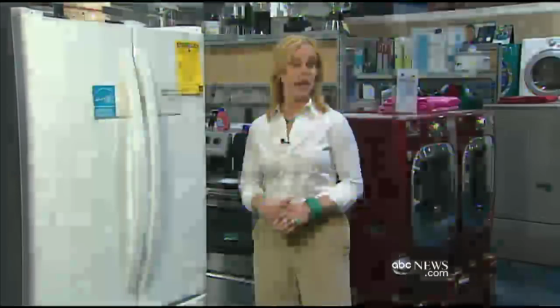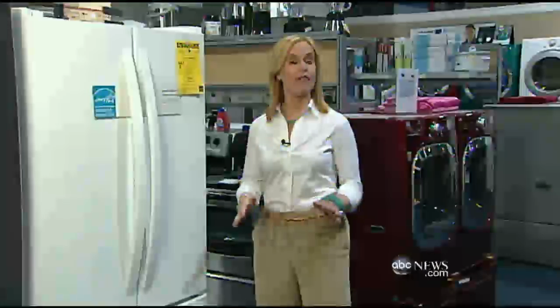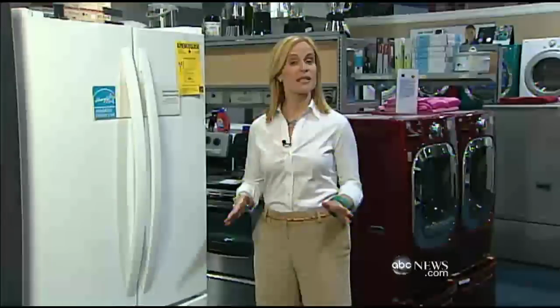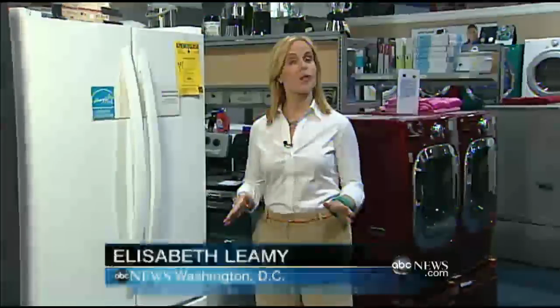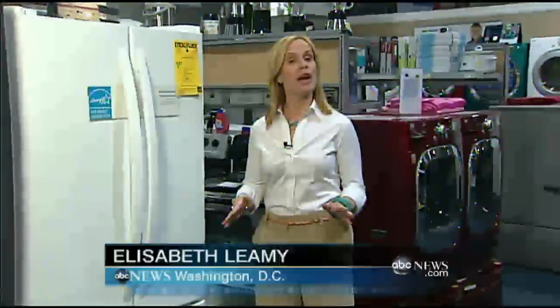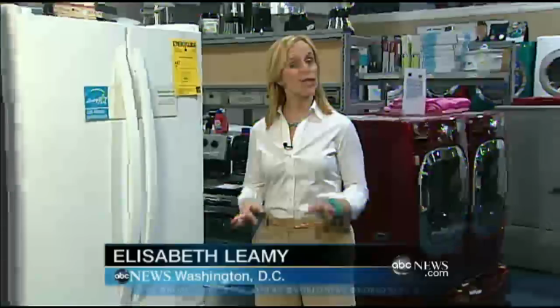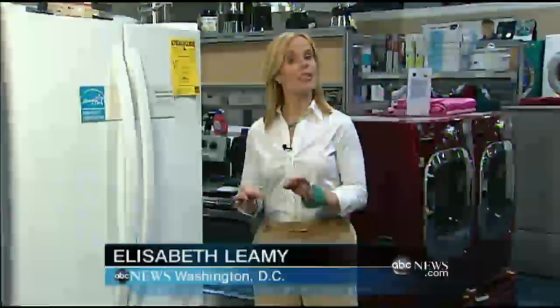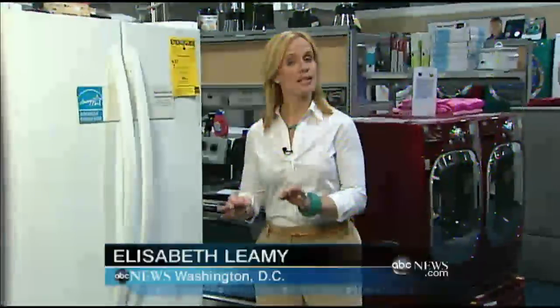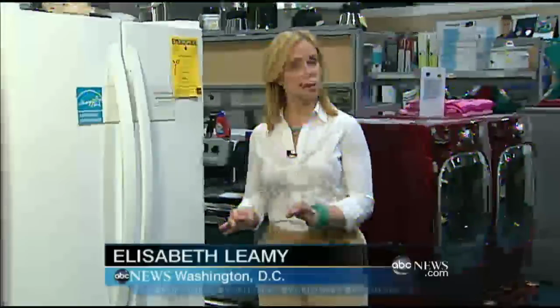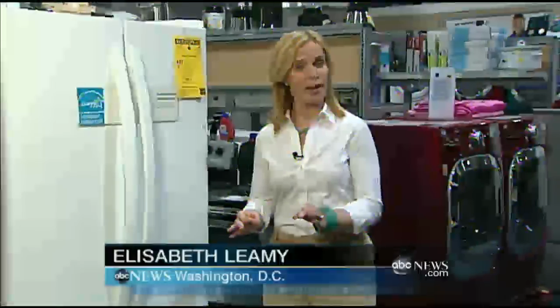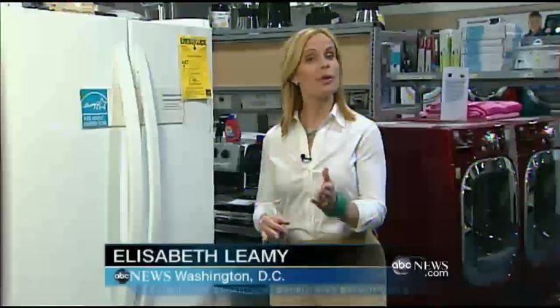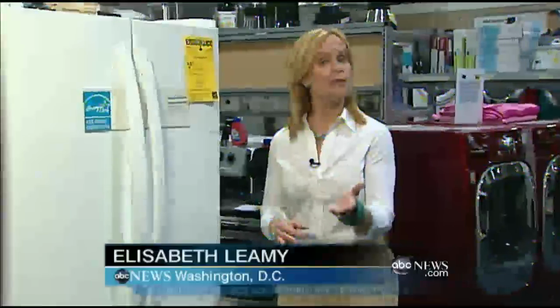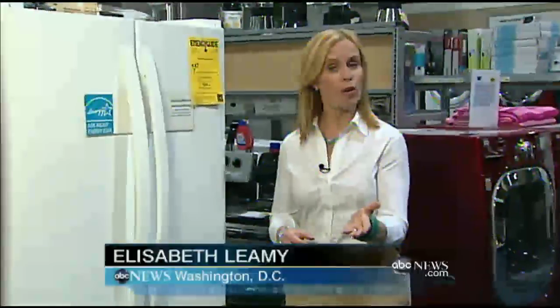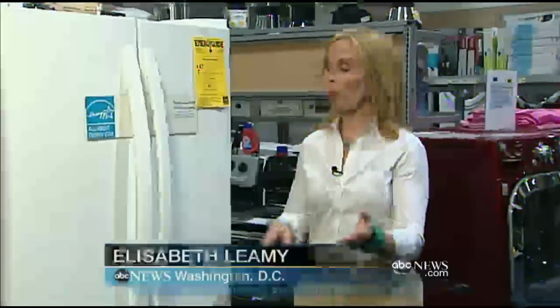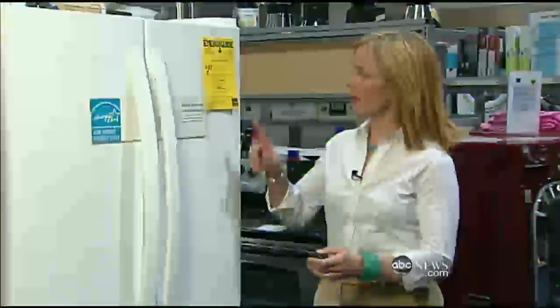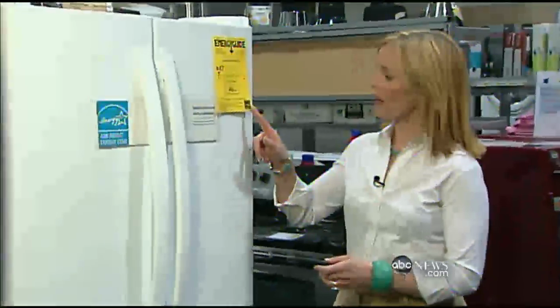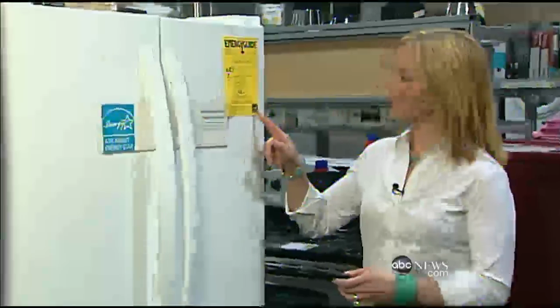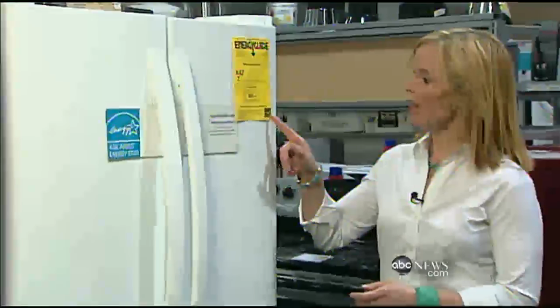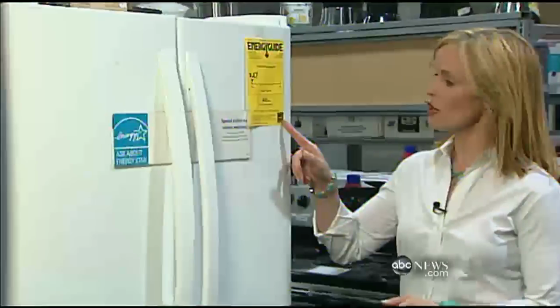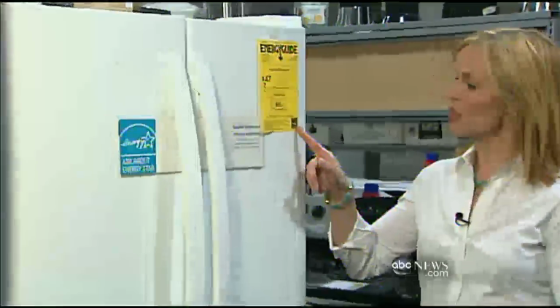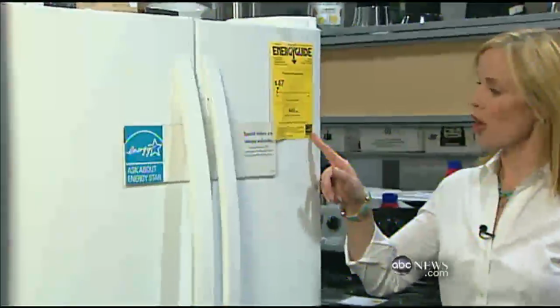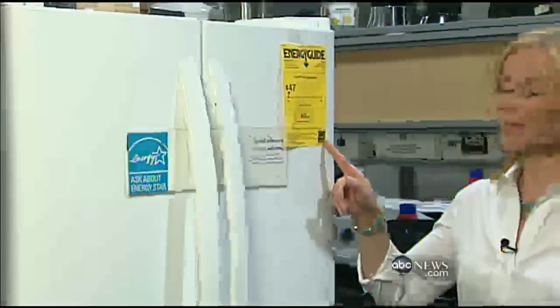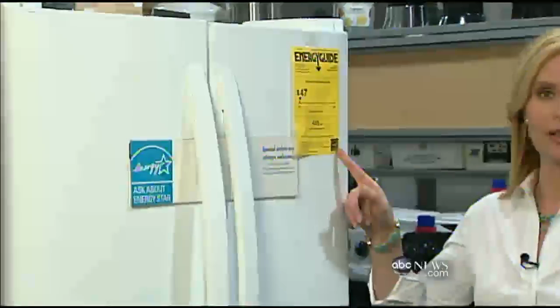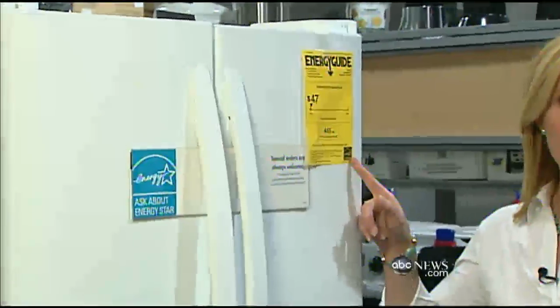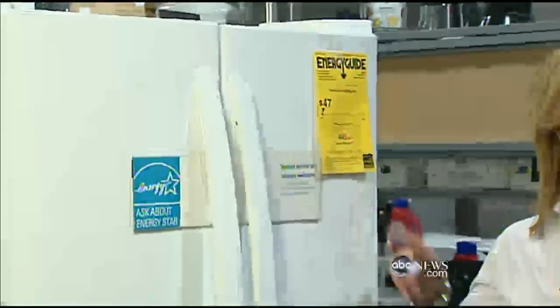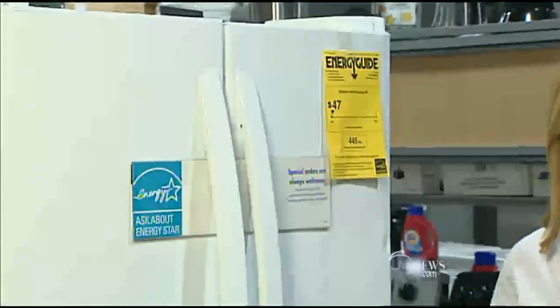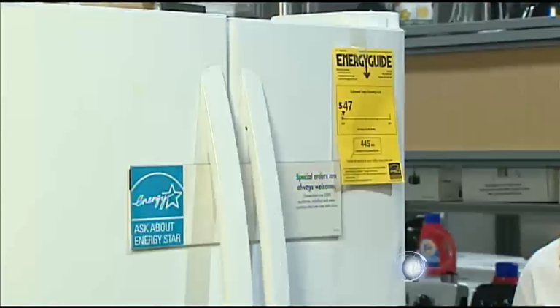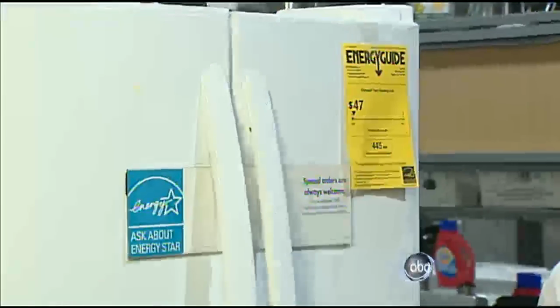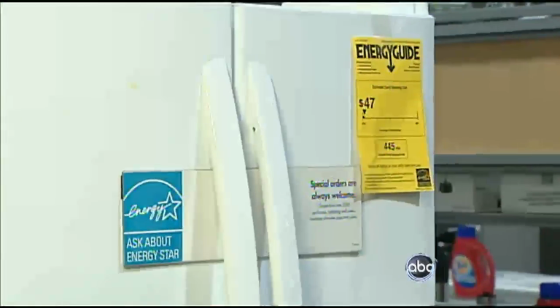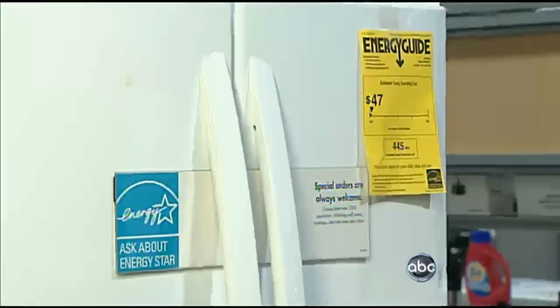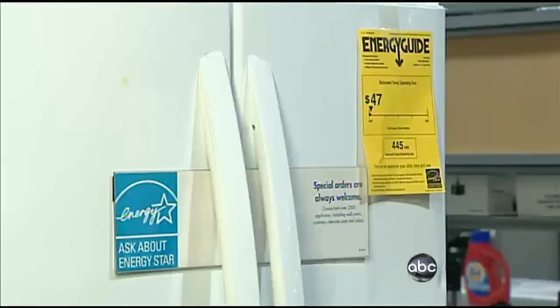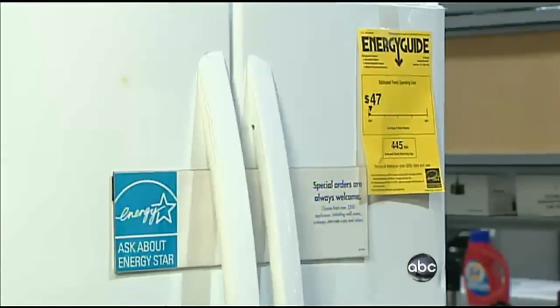The government says it will now start testing products before awarding the coveted Energy Star seal. Elizabeth Leamy, ABC News, Washington.